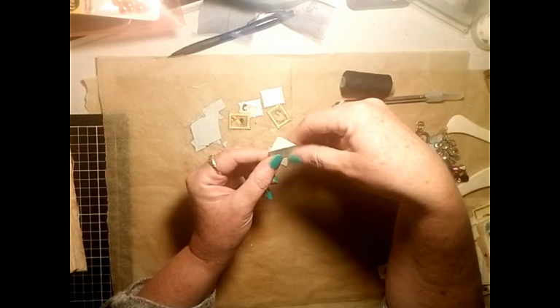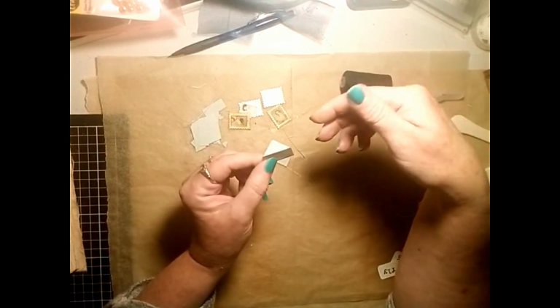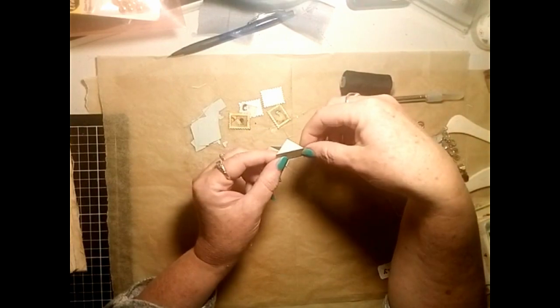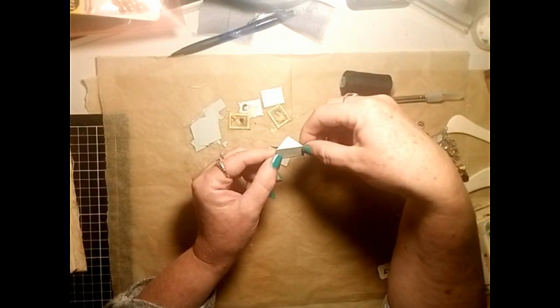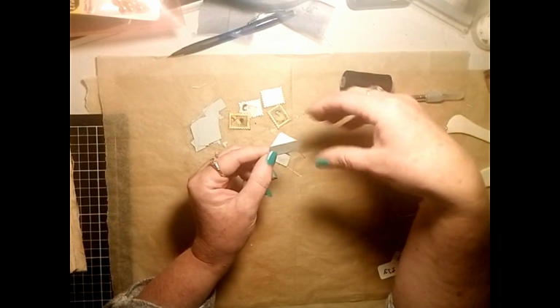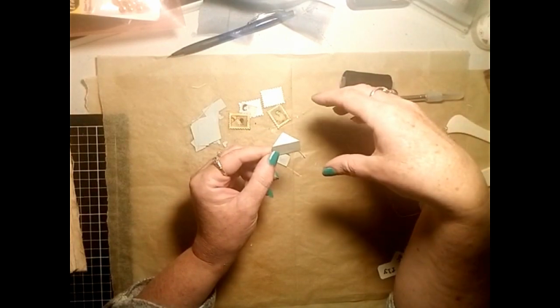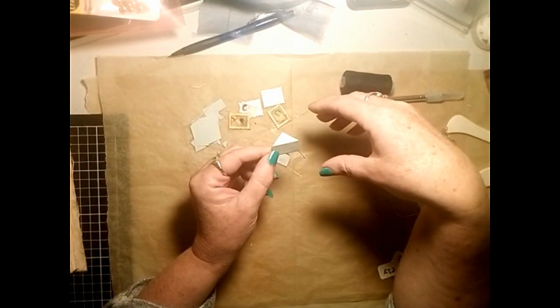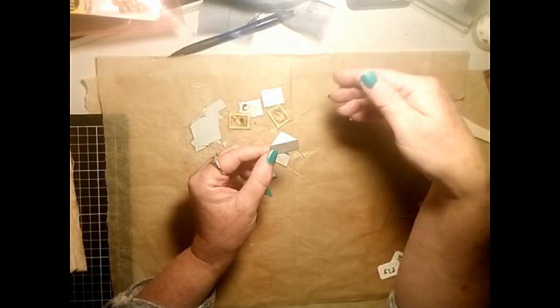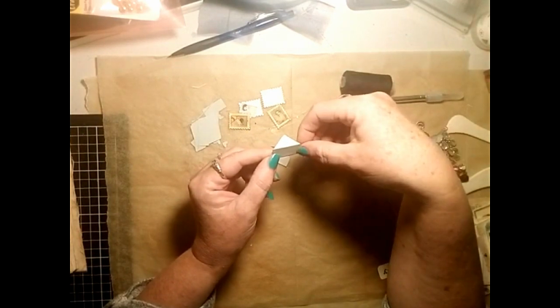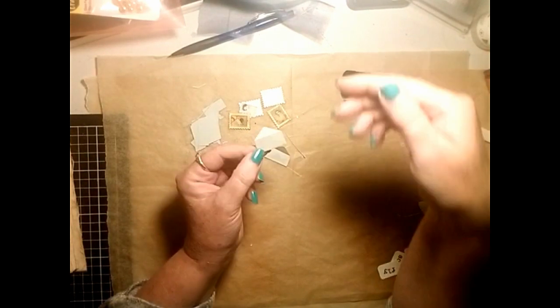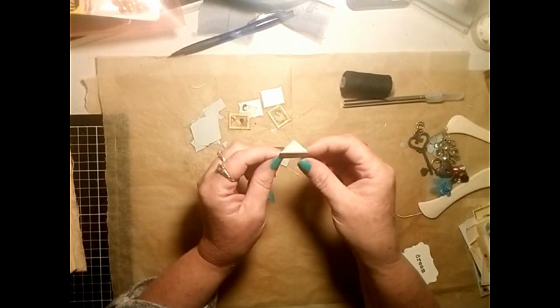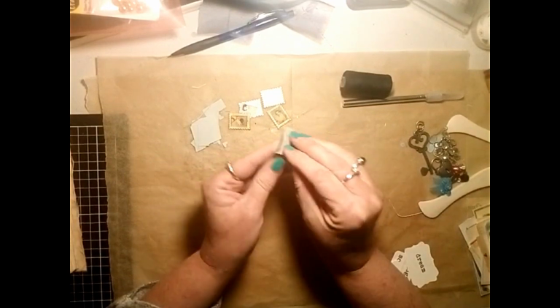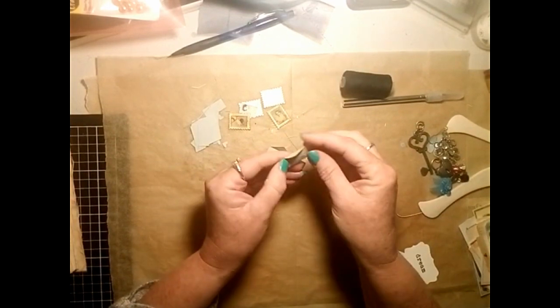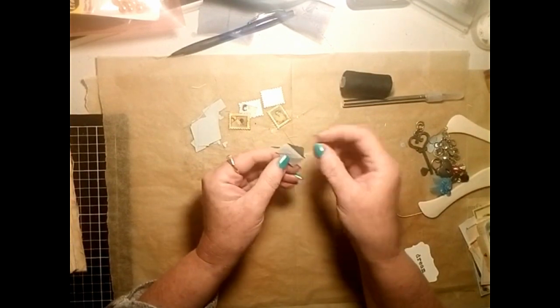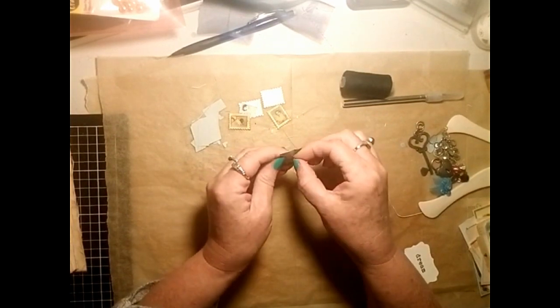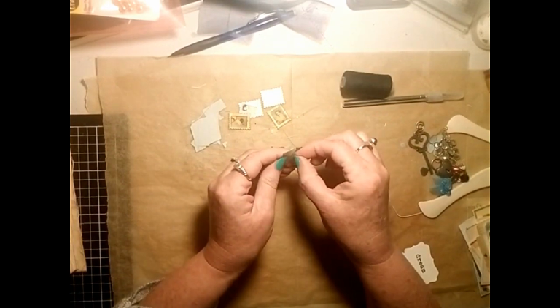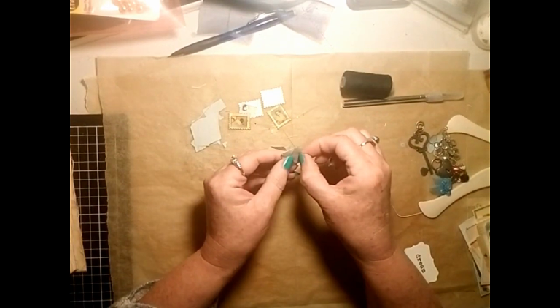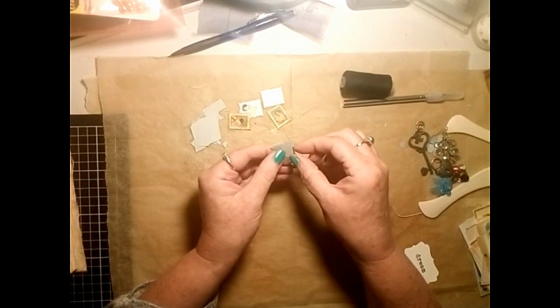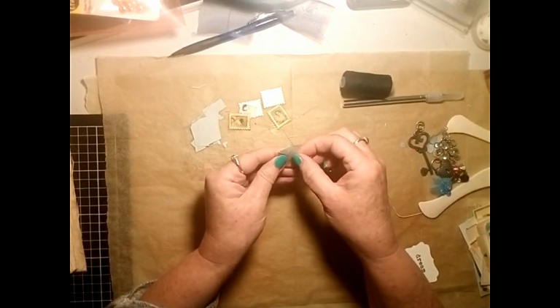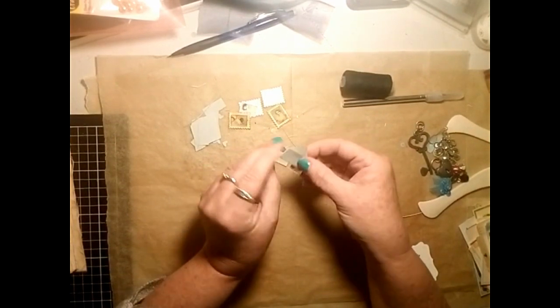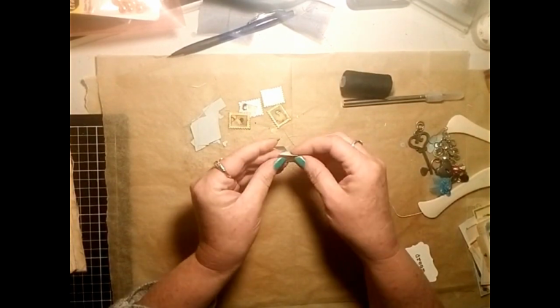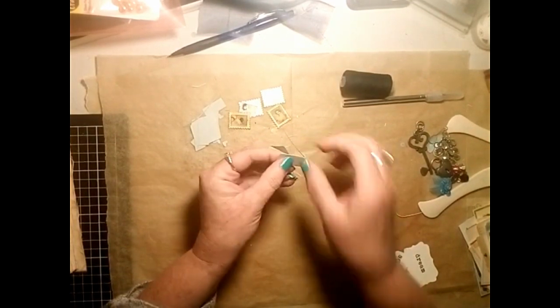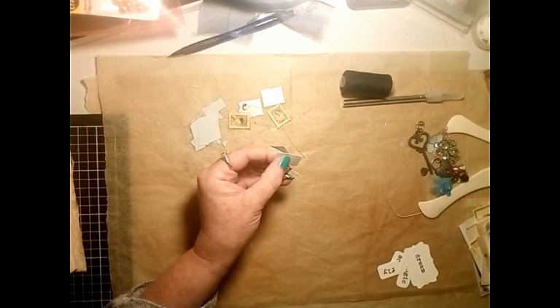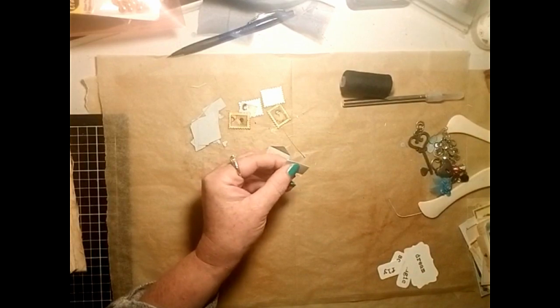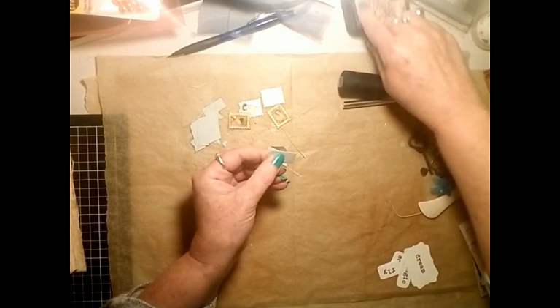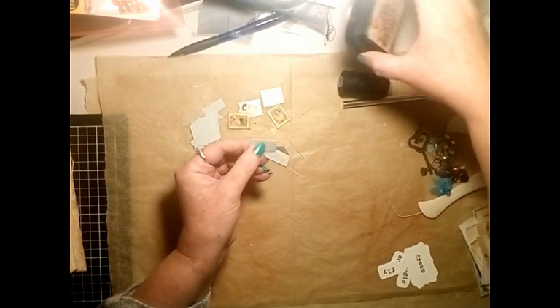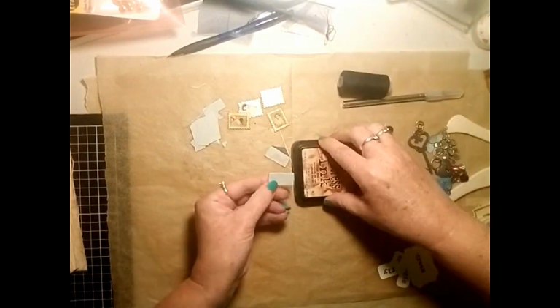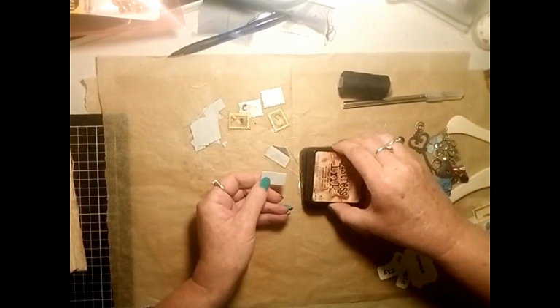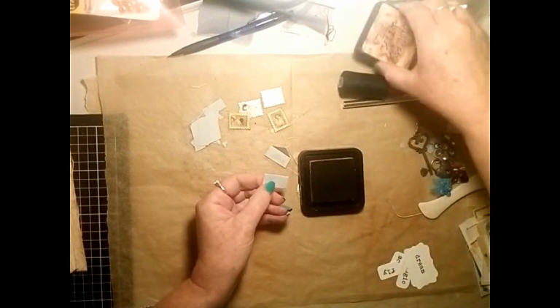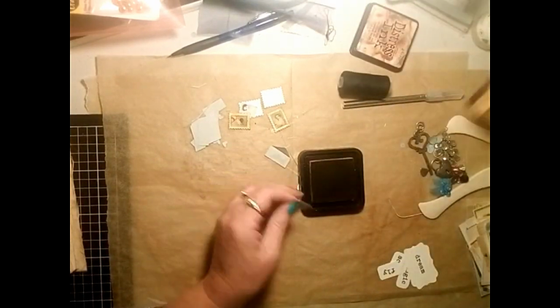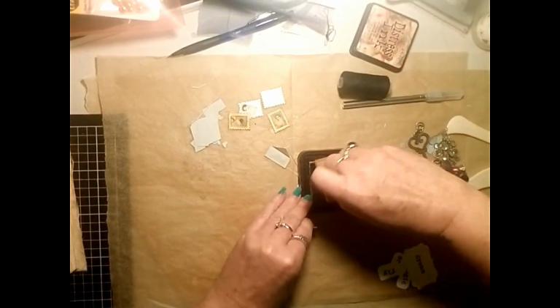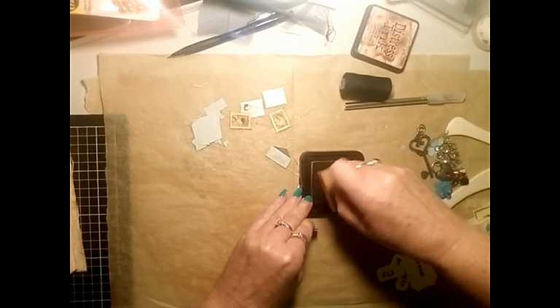They are so cute. You can leave them plain or you can write on them, stamp on them, decorate them - they're just a really cute little embellishment.